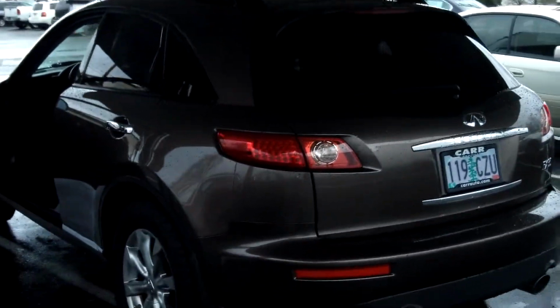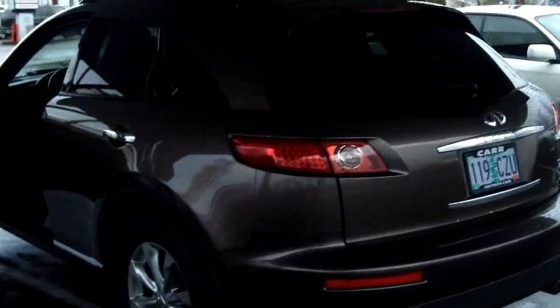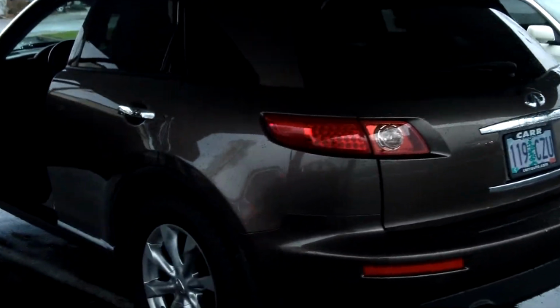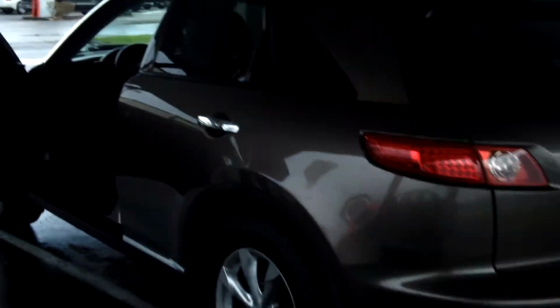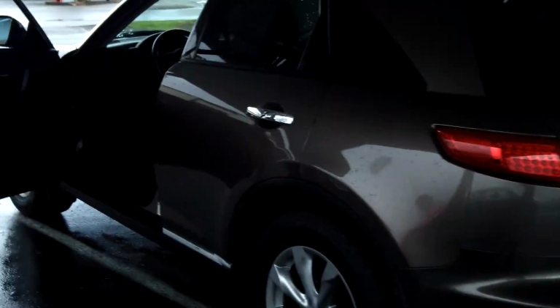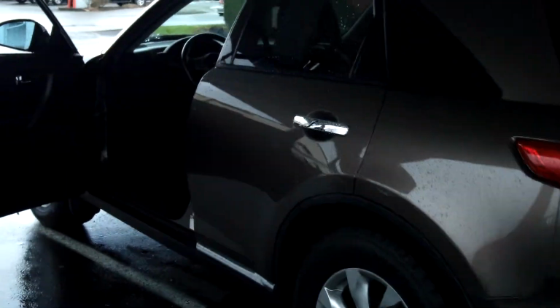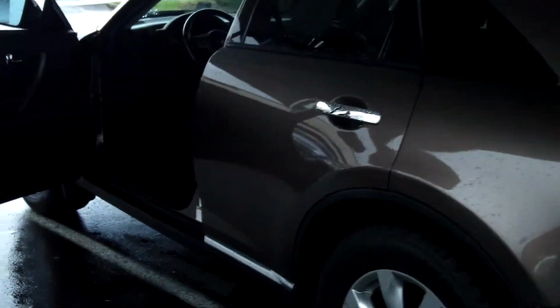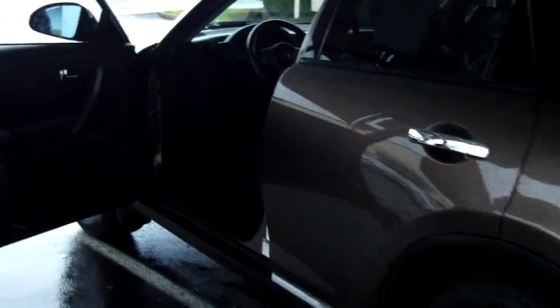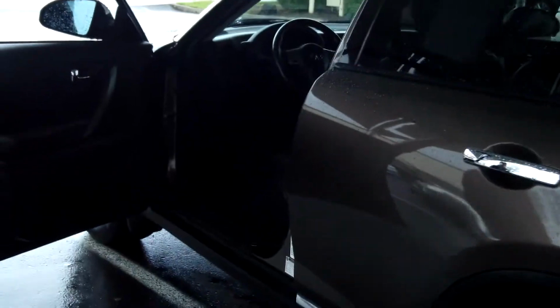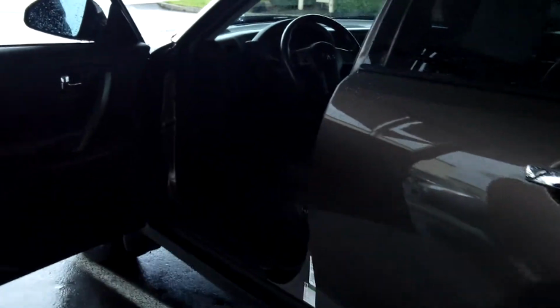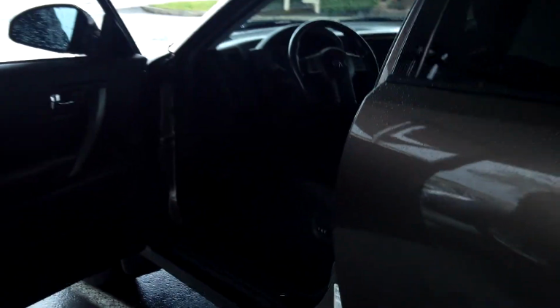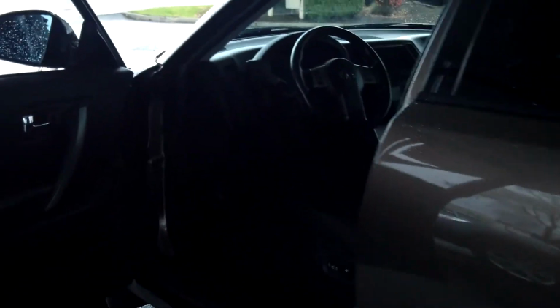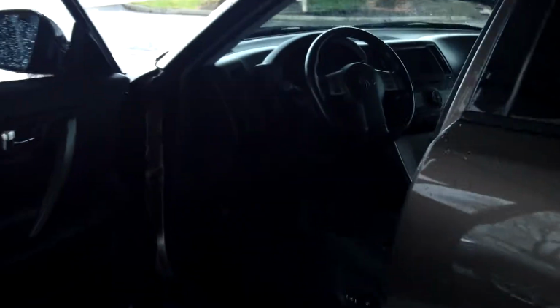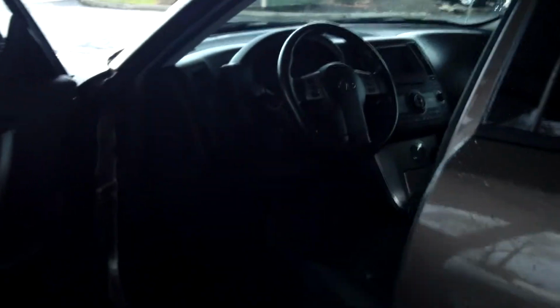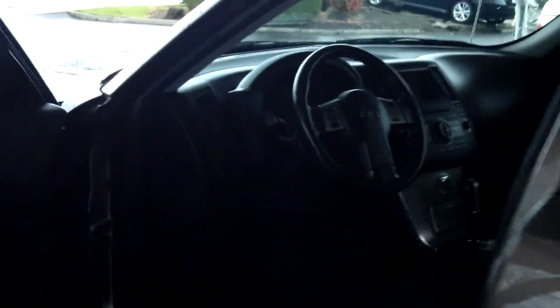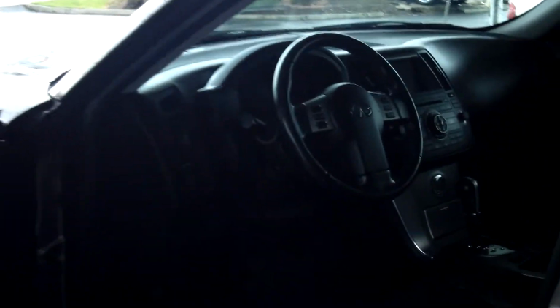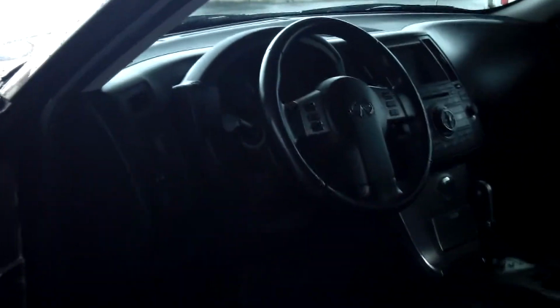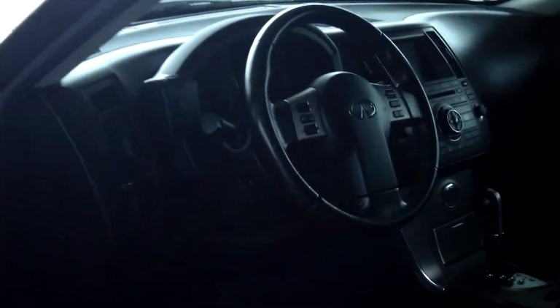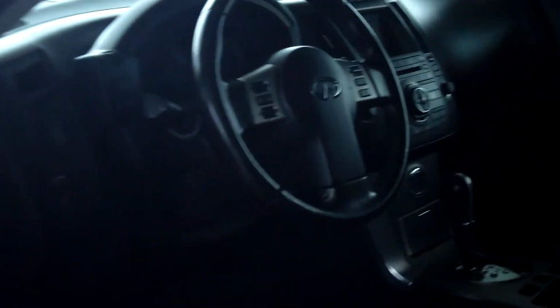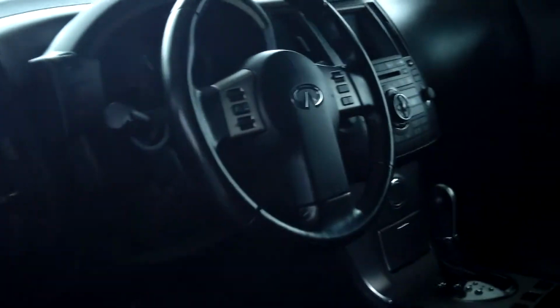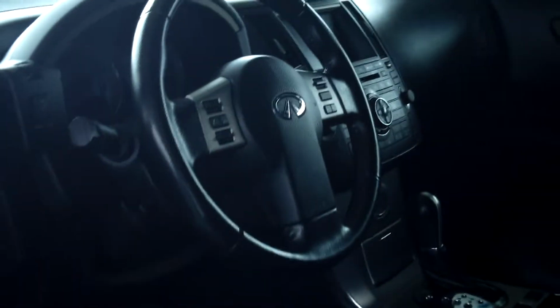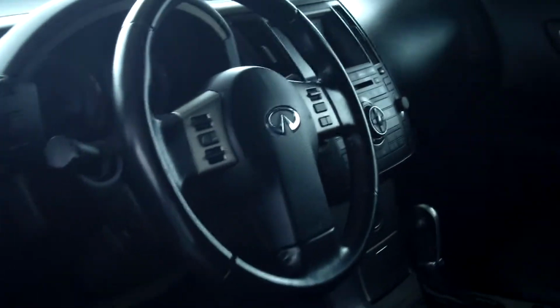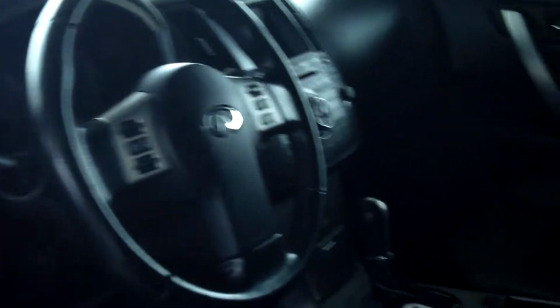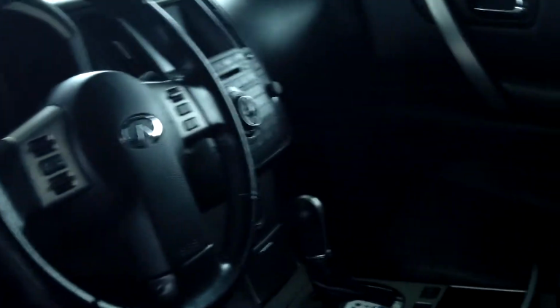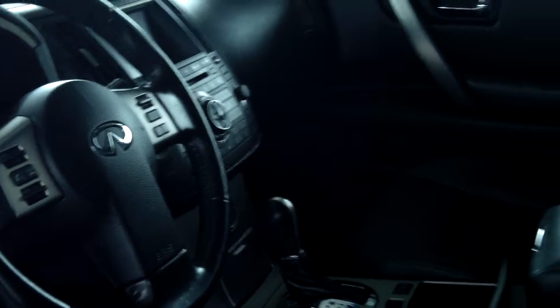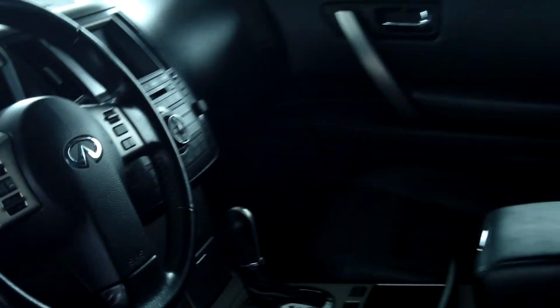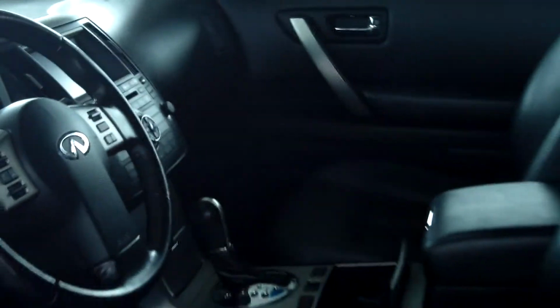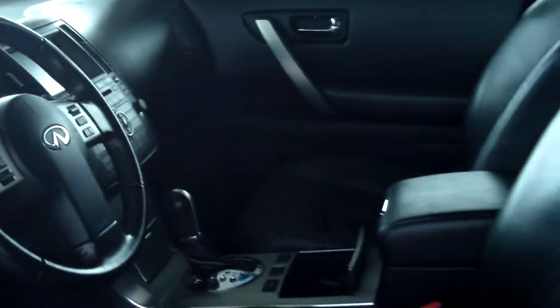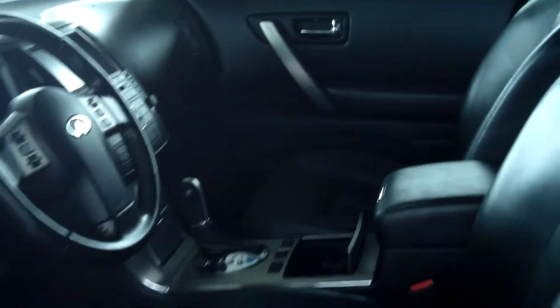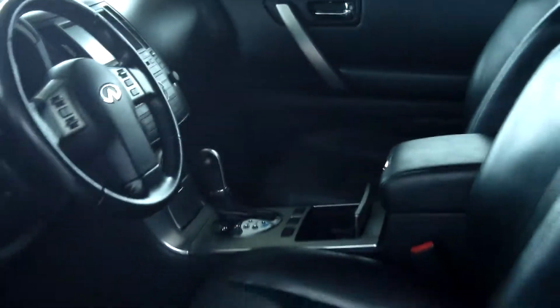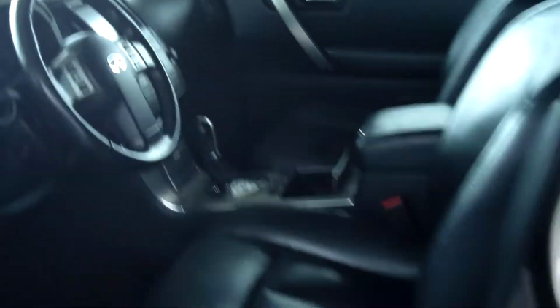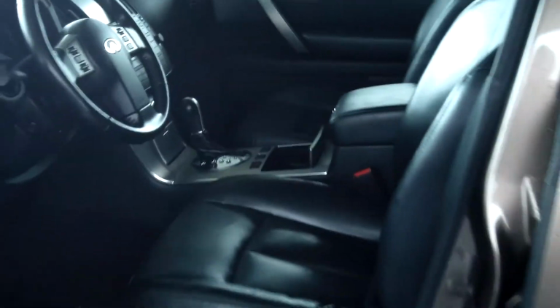This vehicle does have a premium sound system. It also has power windows, power door locks, power heated seats, navigation, and single disc MP3.